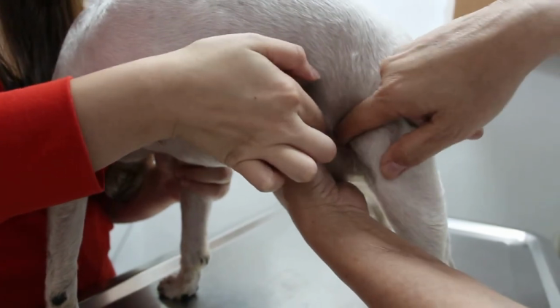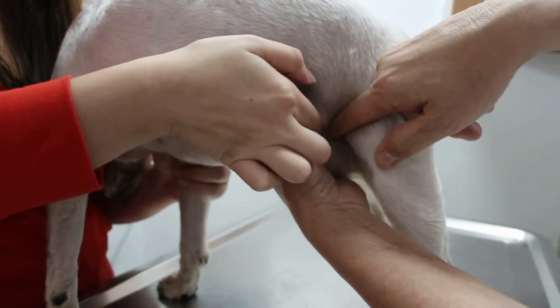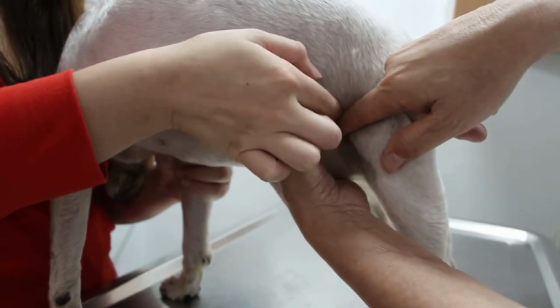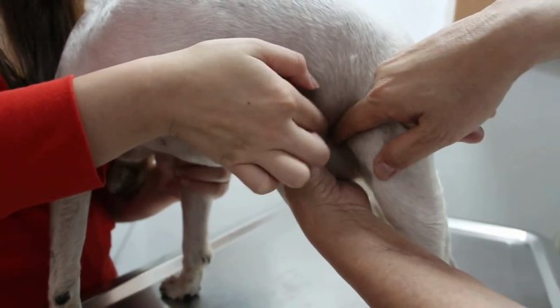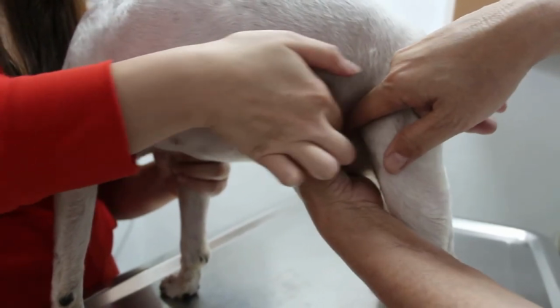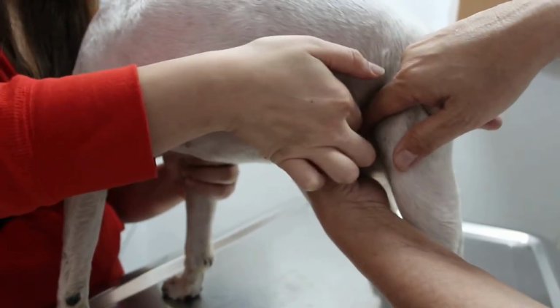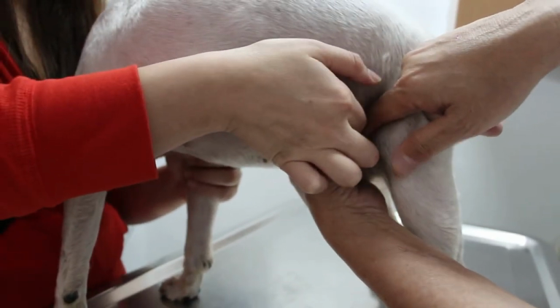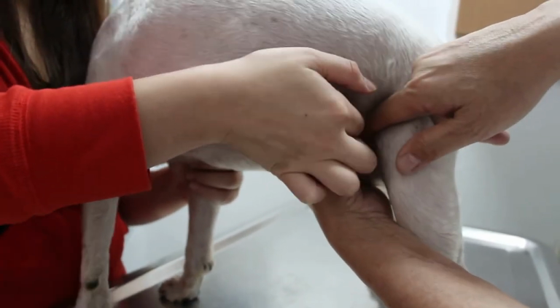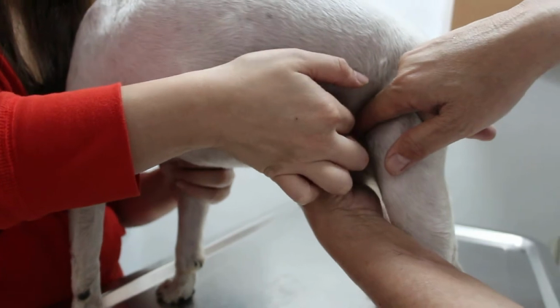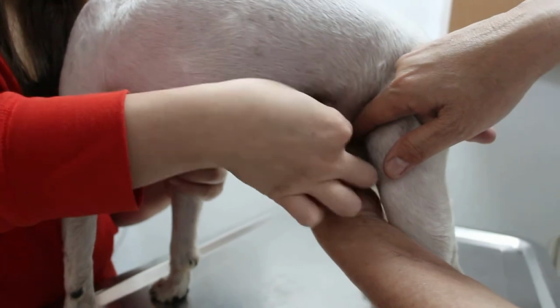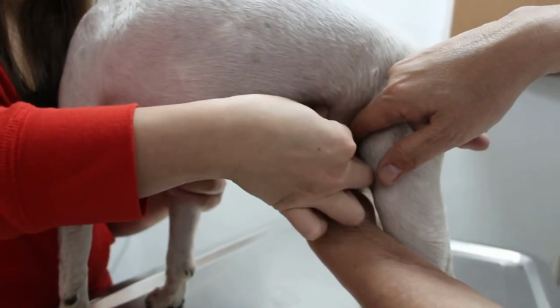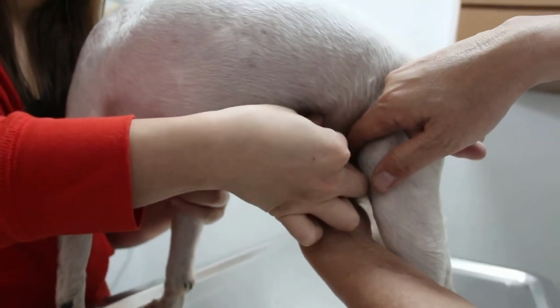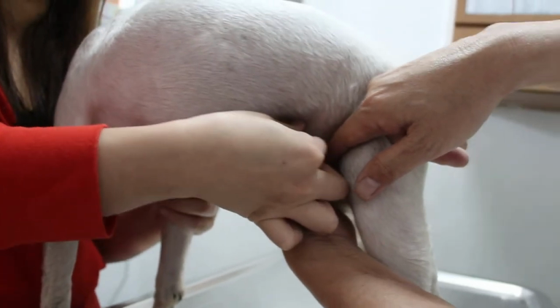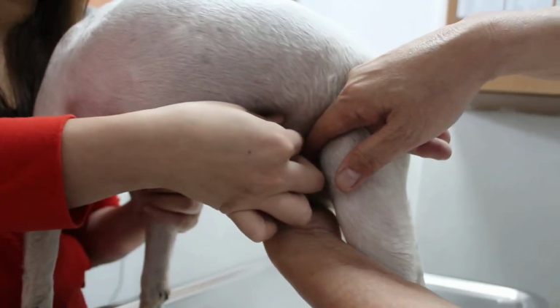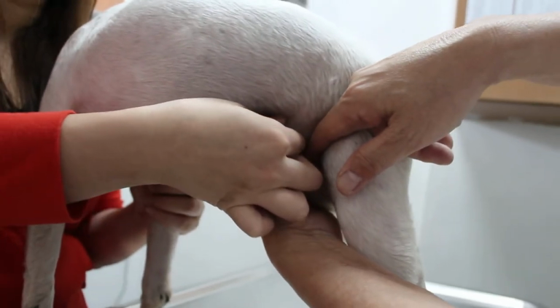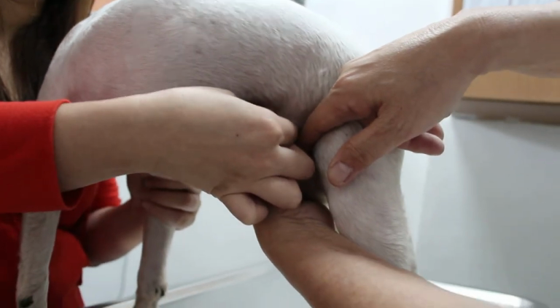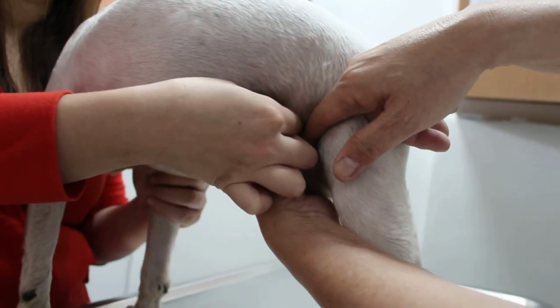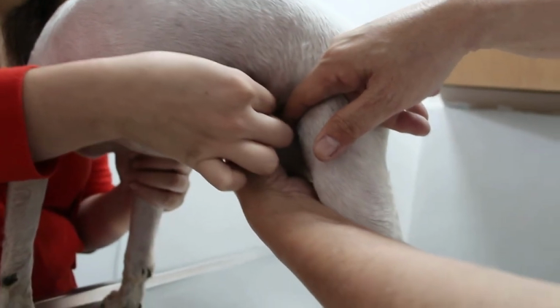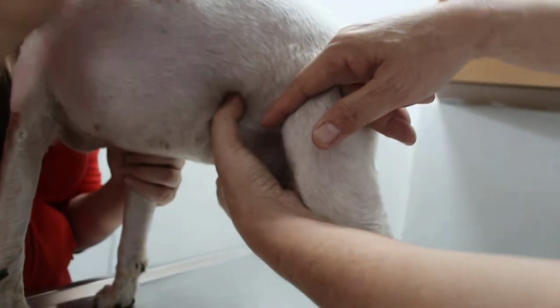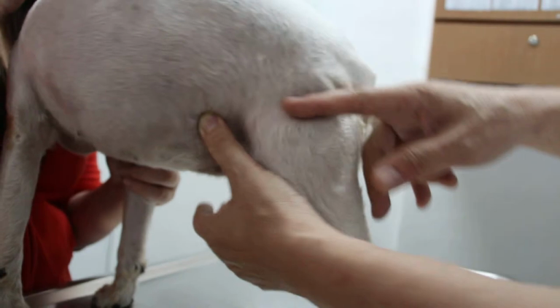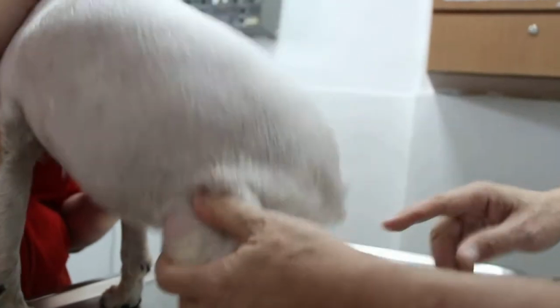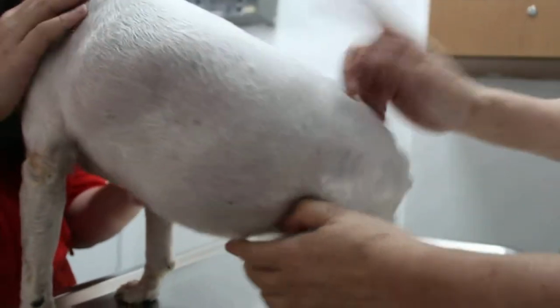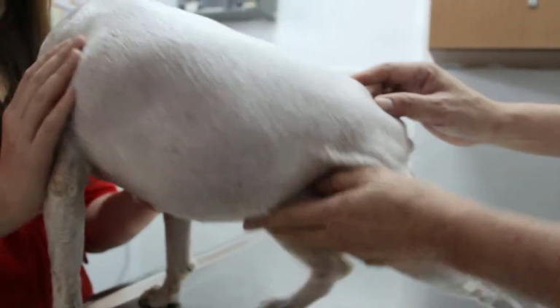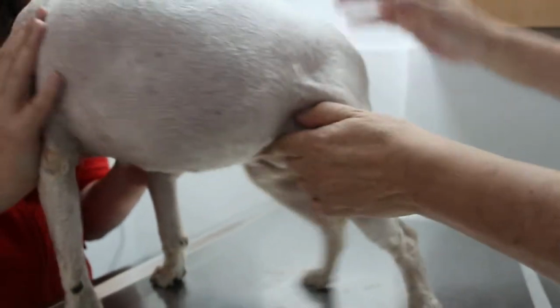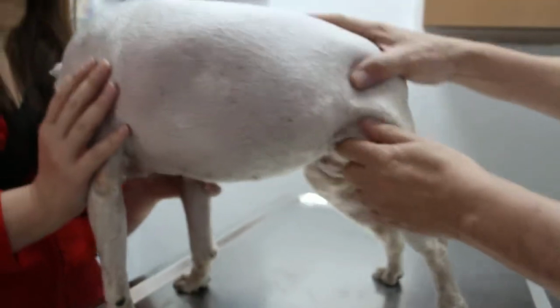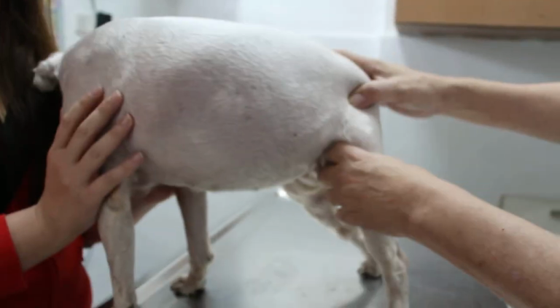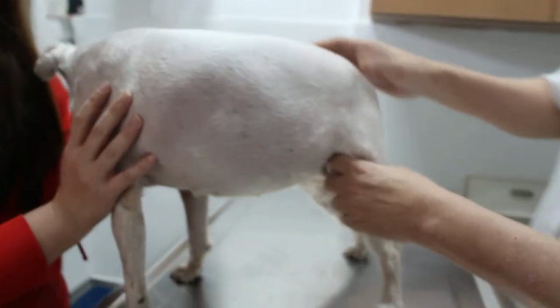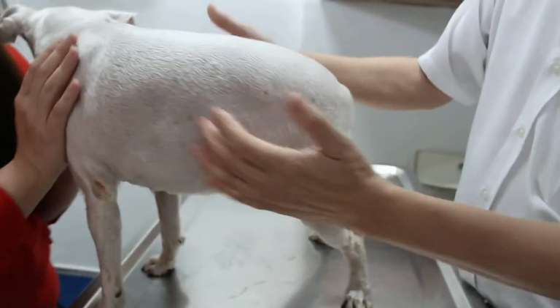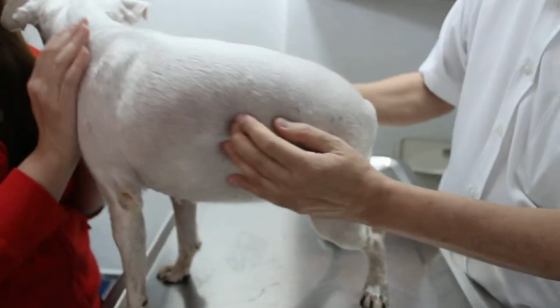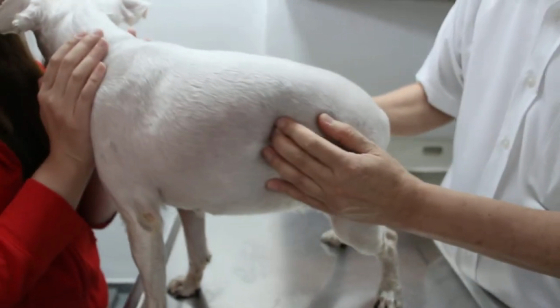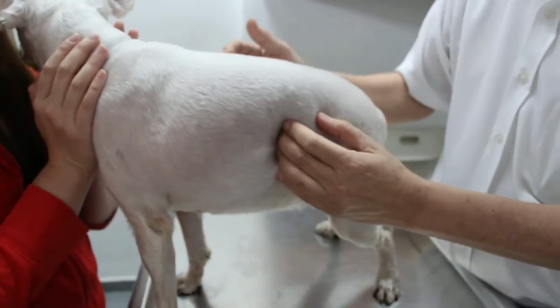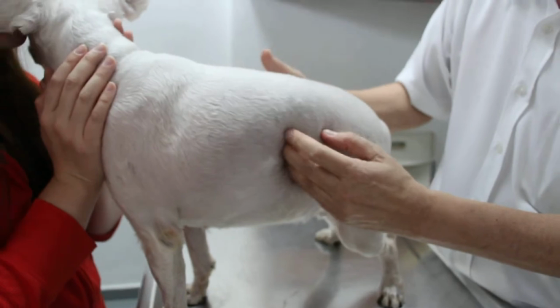It's probably not one stone. From one end to the other end it's more than 3cm. You can hear the click, click, click — the gritty sound. So in theory there's a lot of stones. What you want to x-ray is the bladder and the kidney.